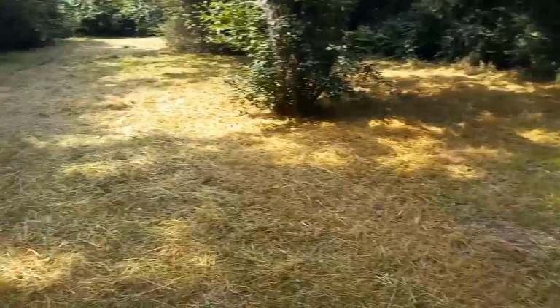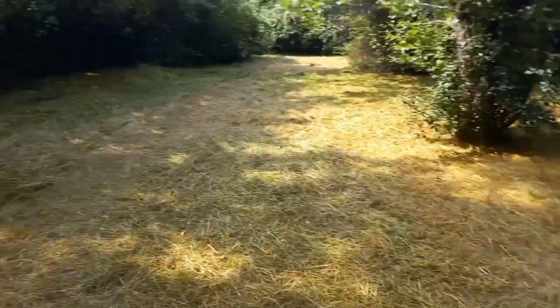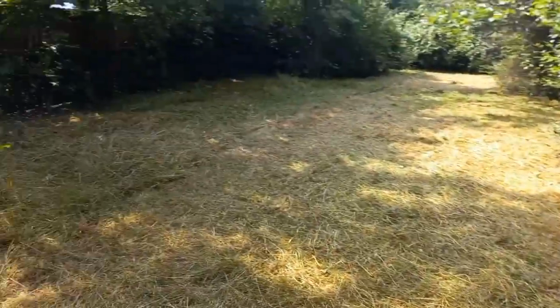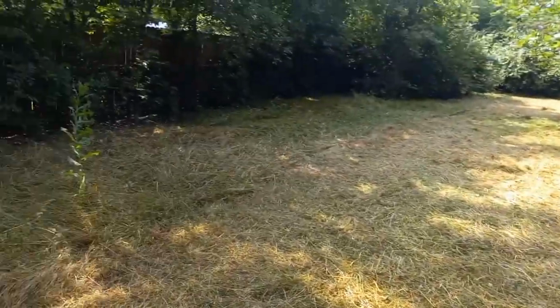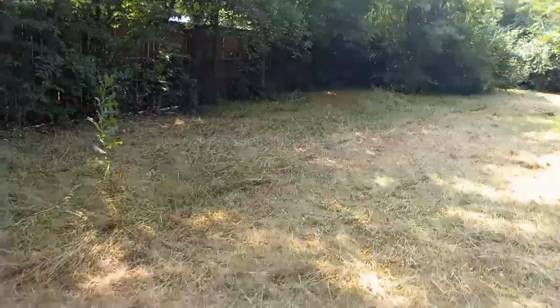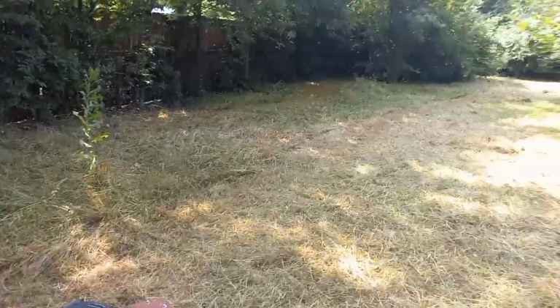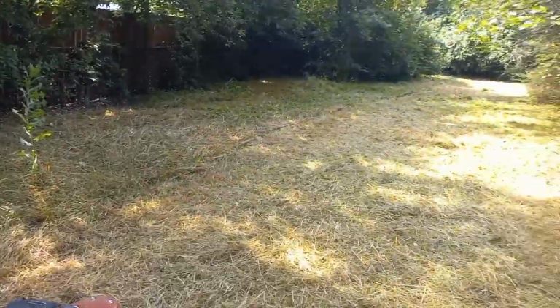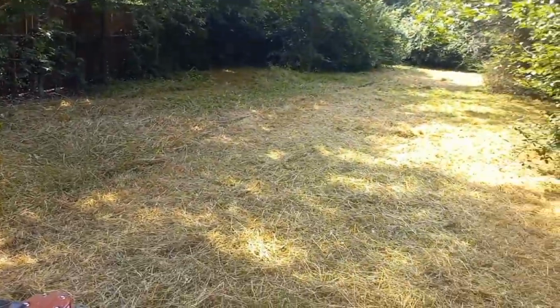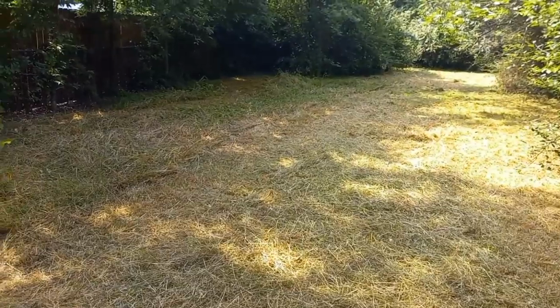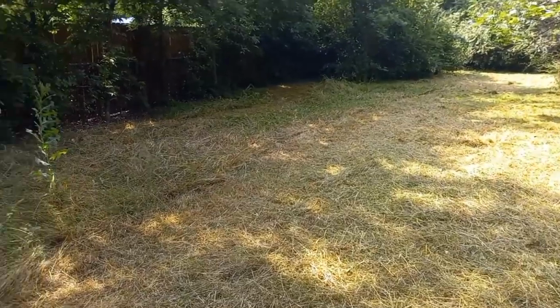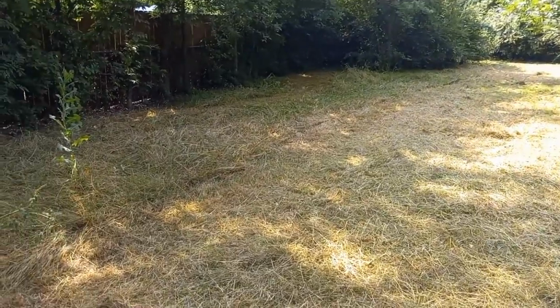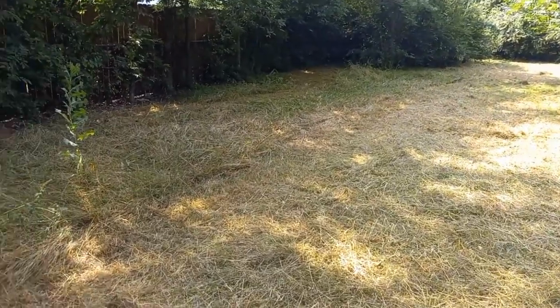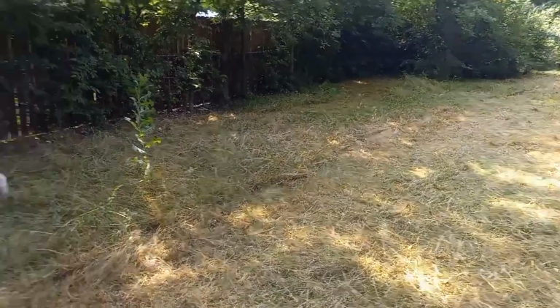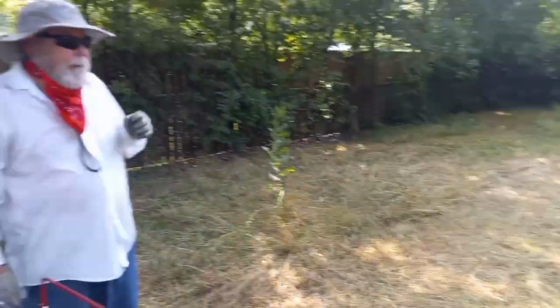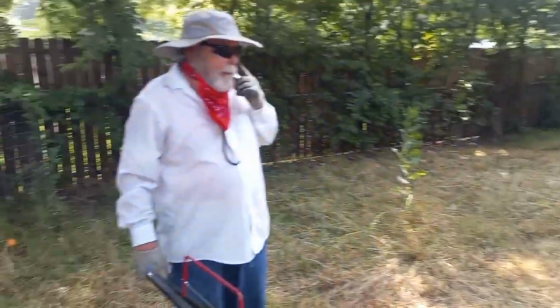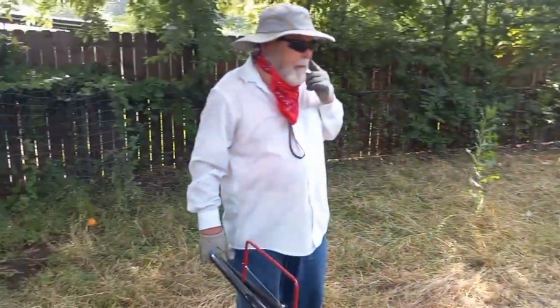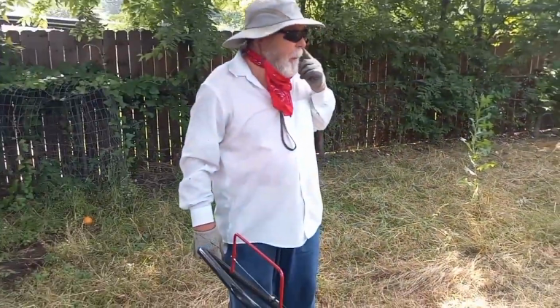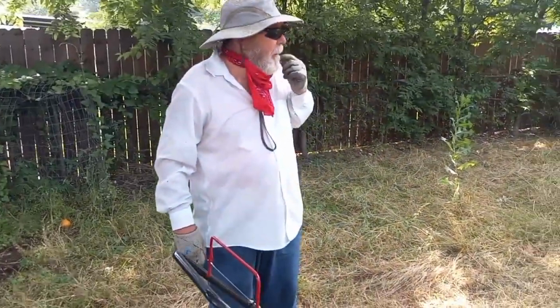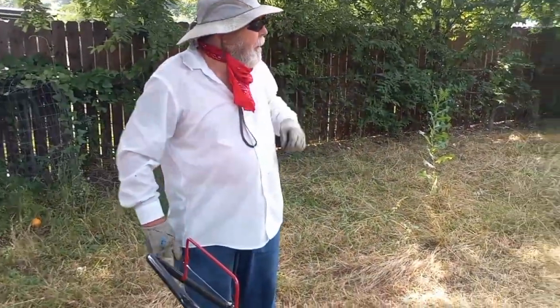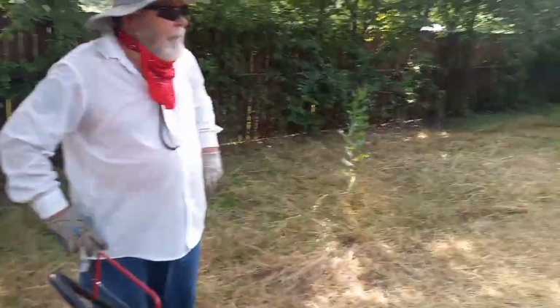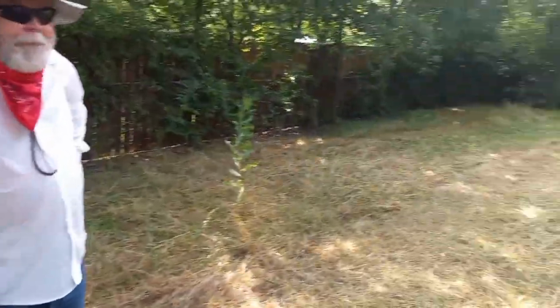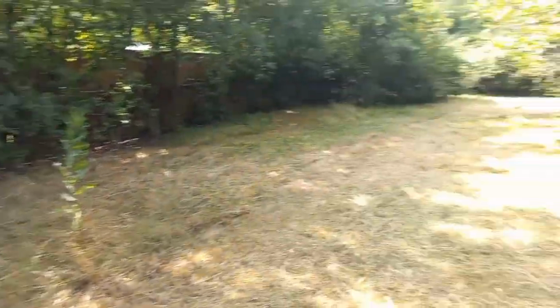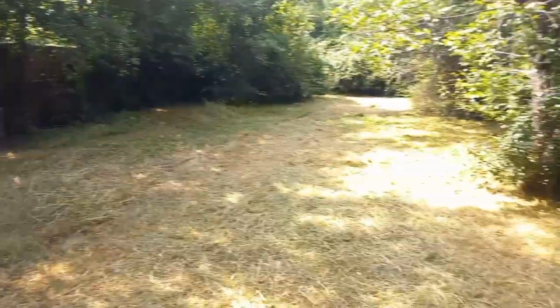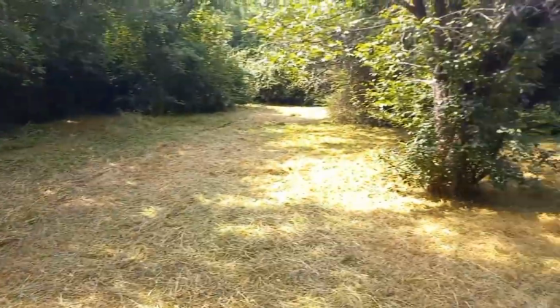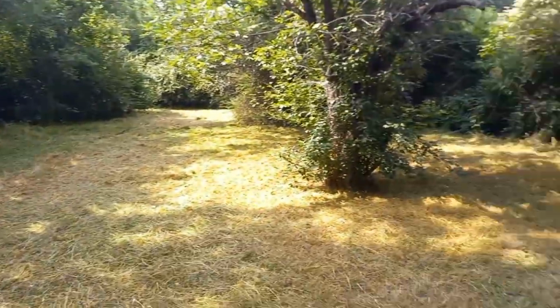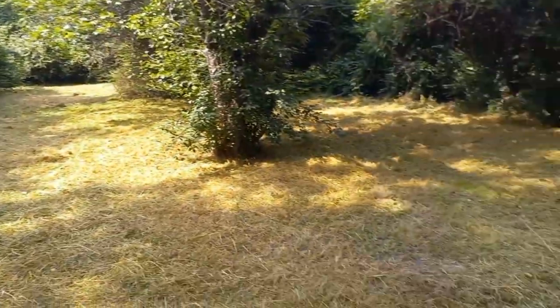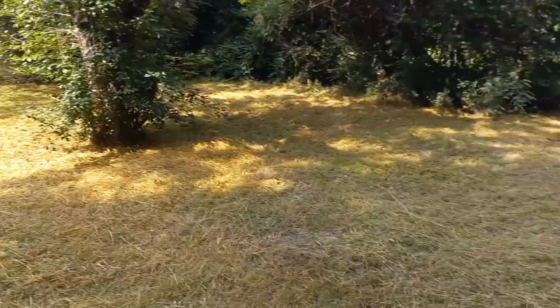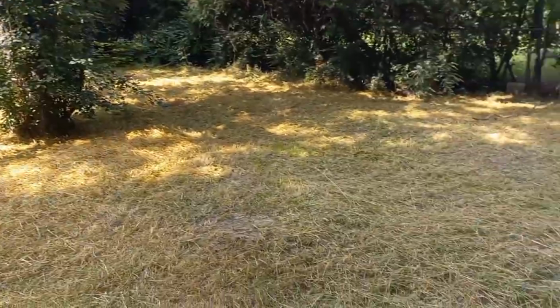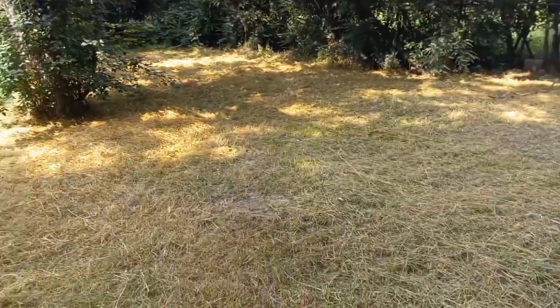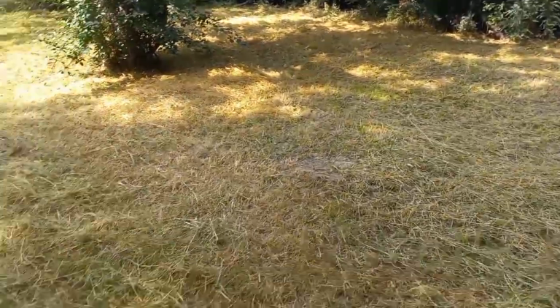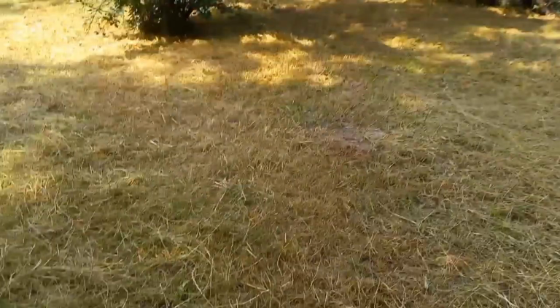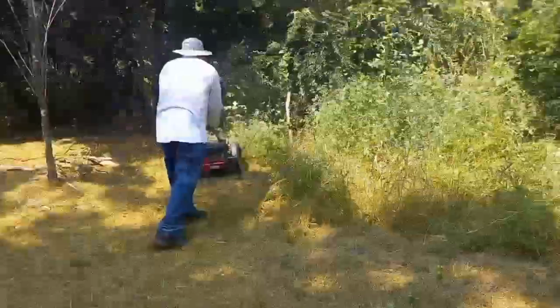Almost done here, y'all. Backyard coming together. Our boy Robert is getting it down. He's getting it down, you hear what I'm saying?